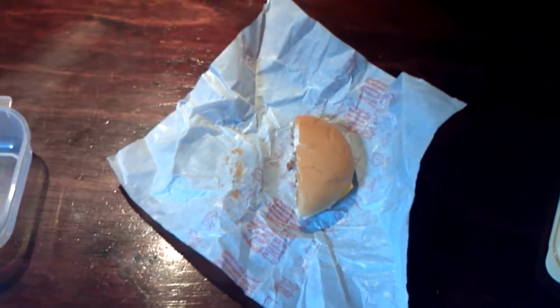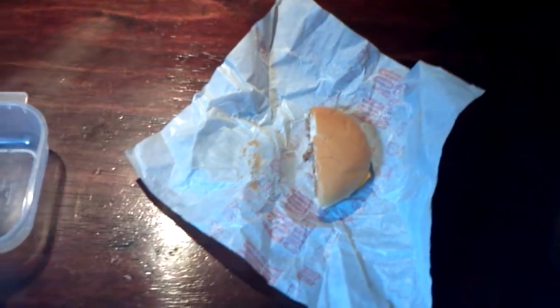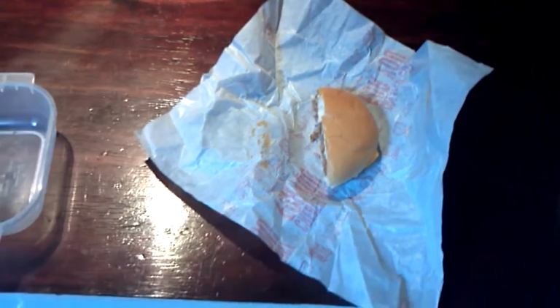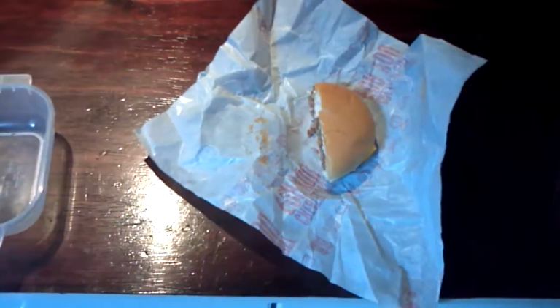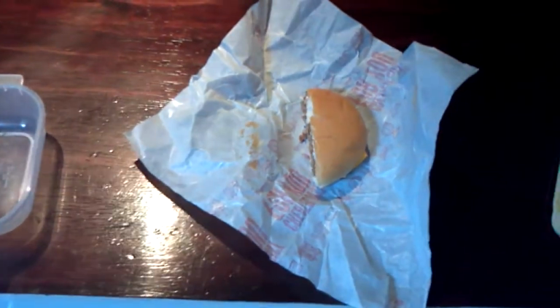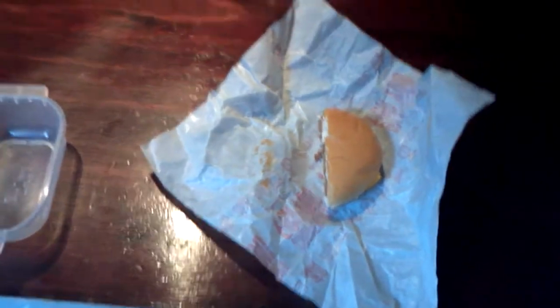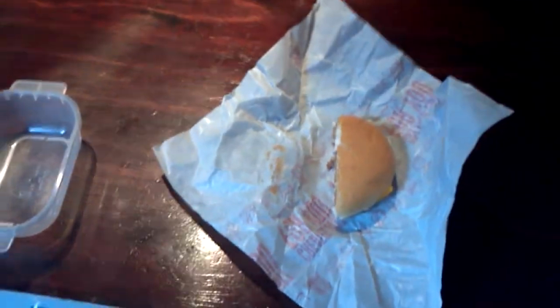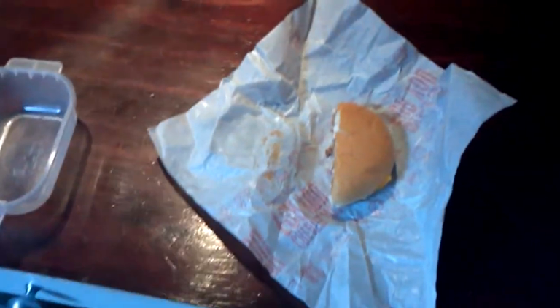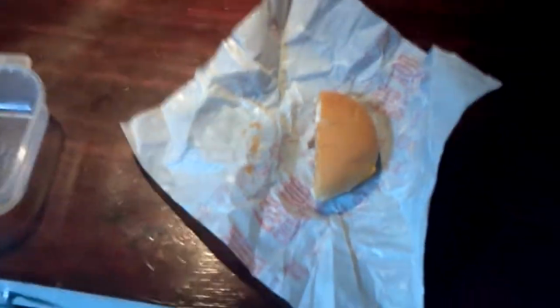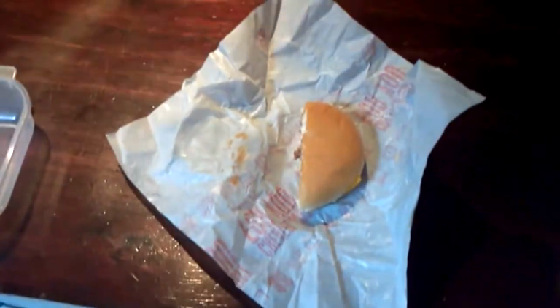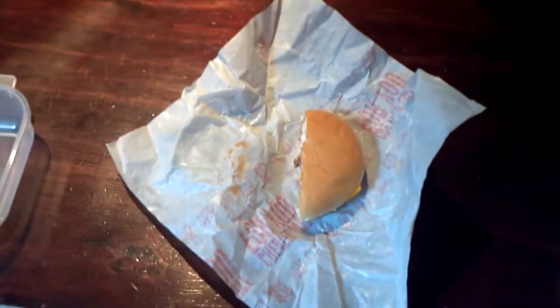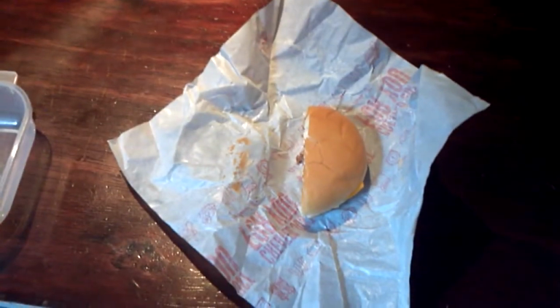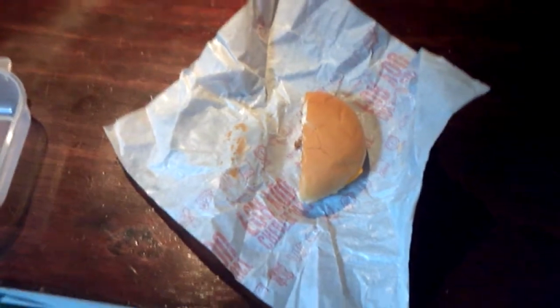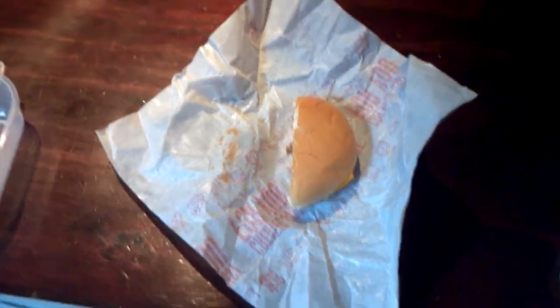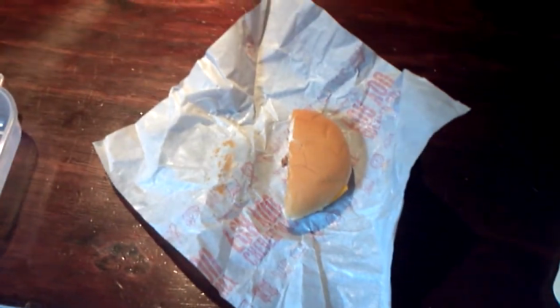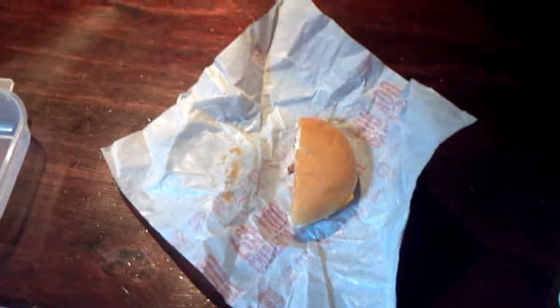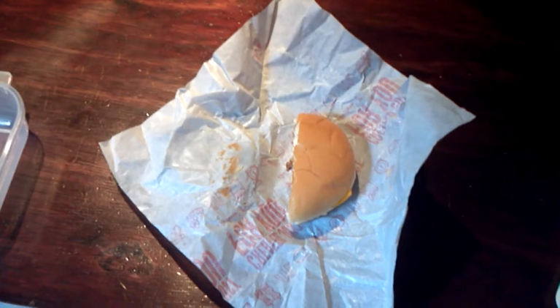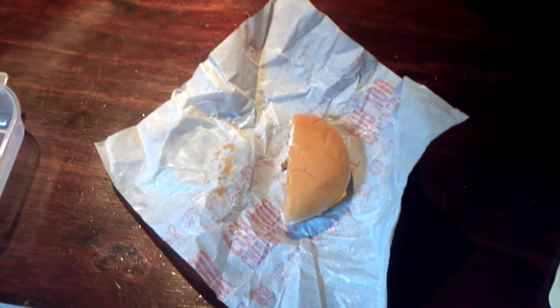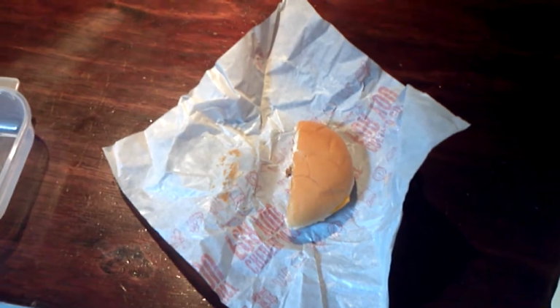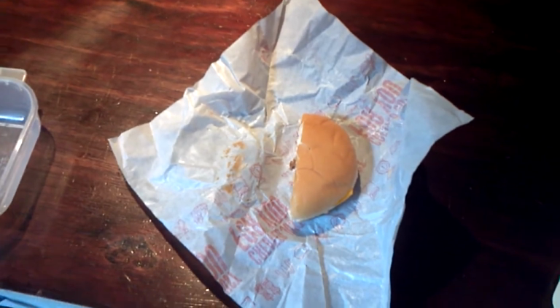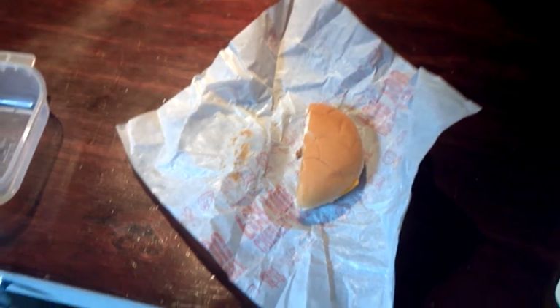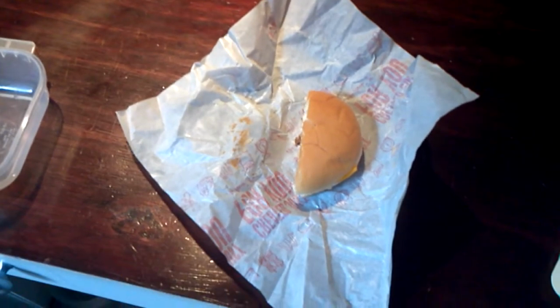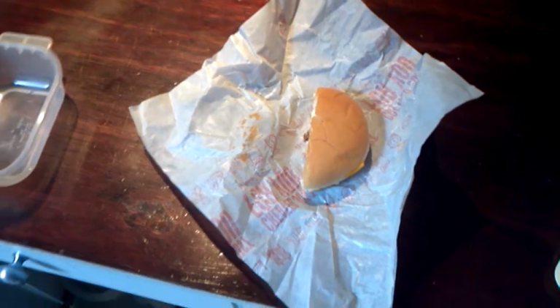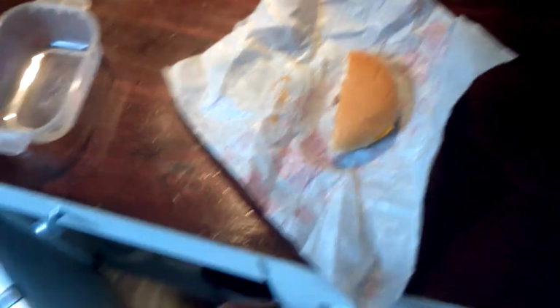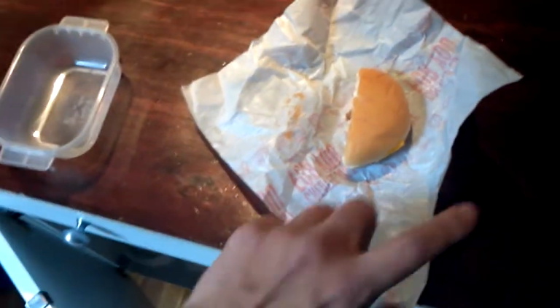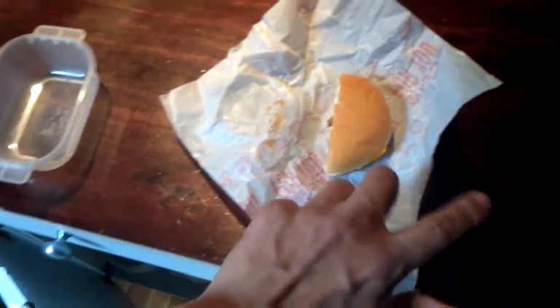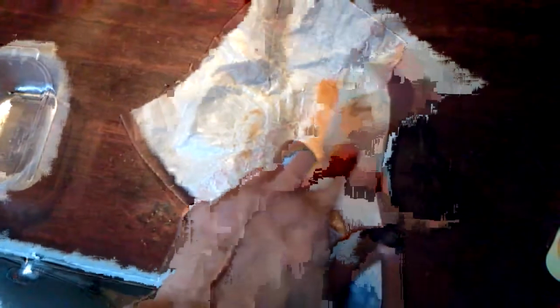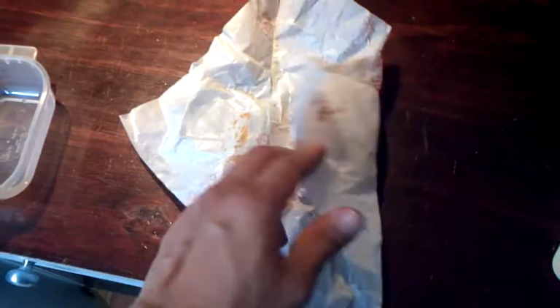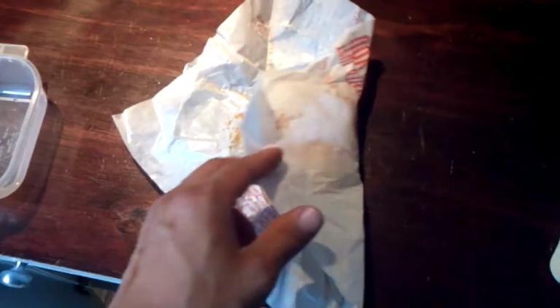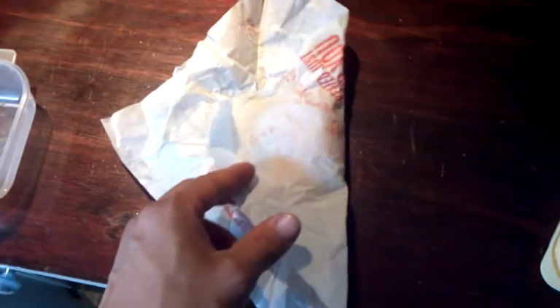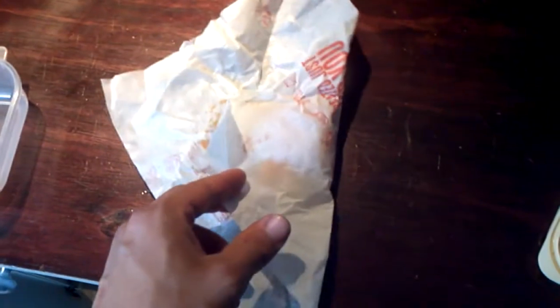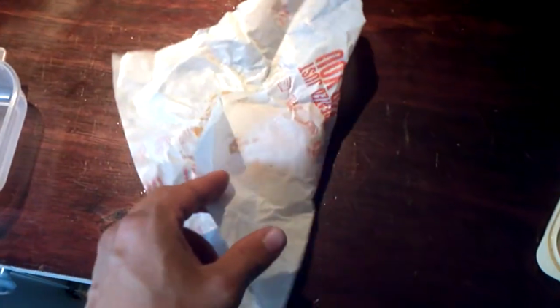Hey guys, Dave Dussel, Central Park Fitness. I took a little trip to McDonald's today and we're going to do a little experiment.